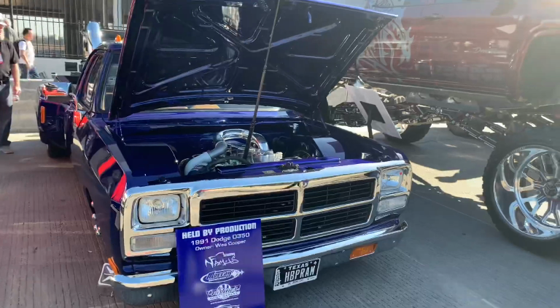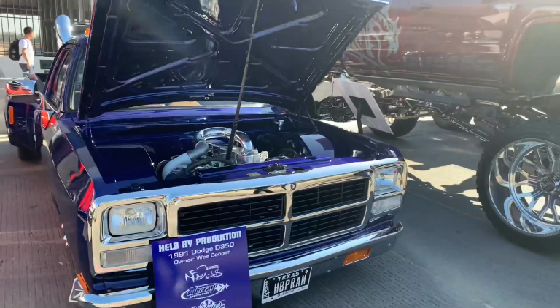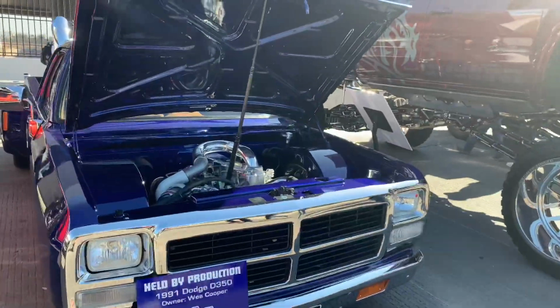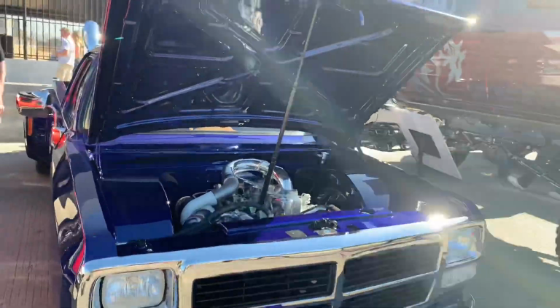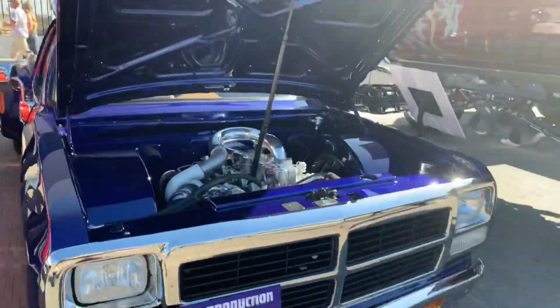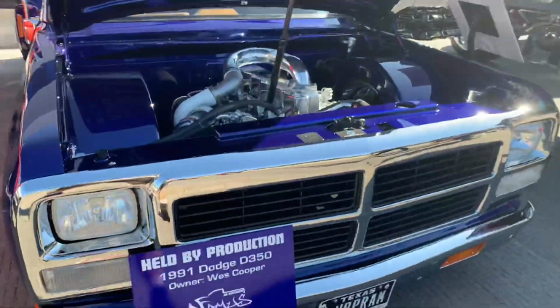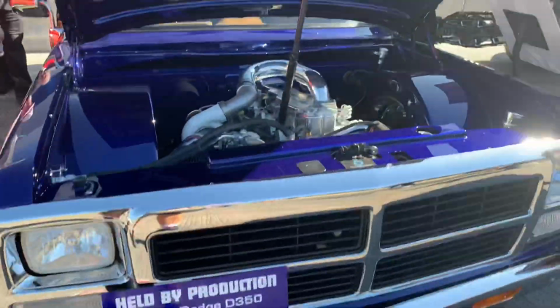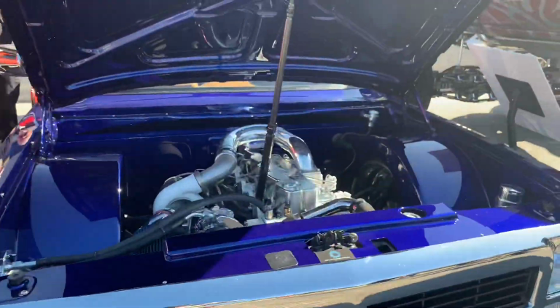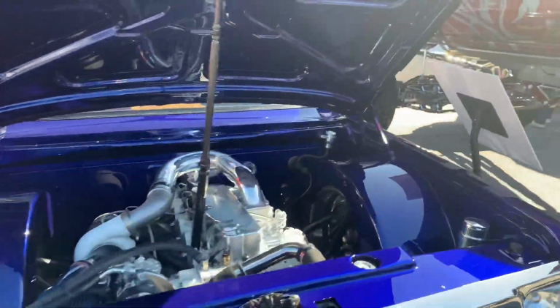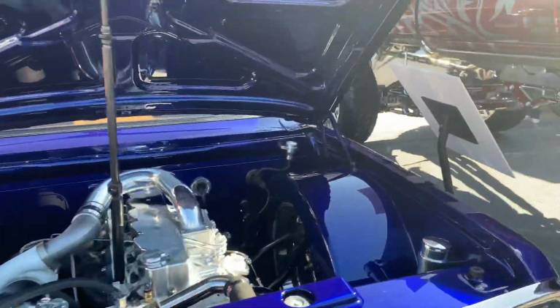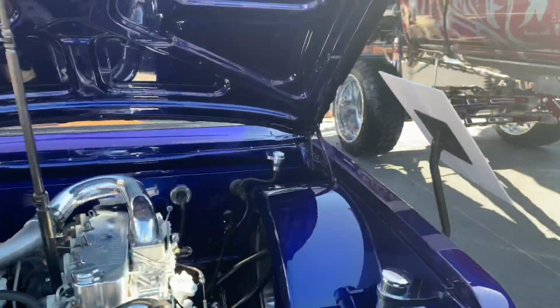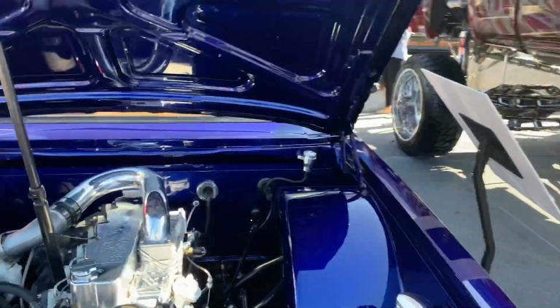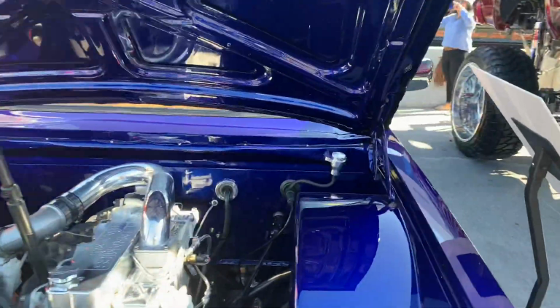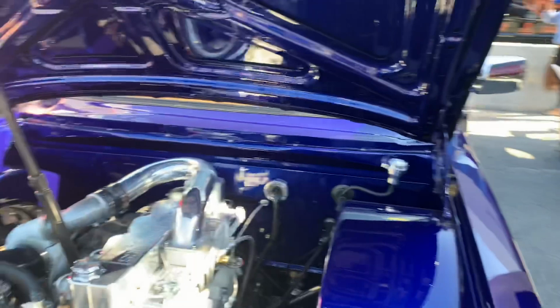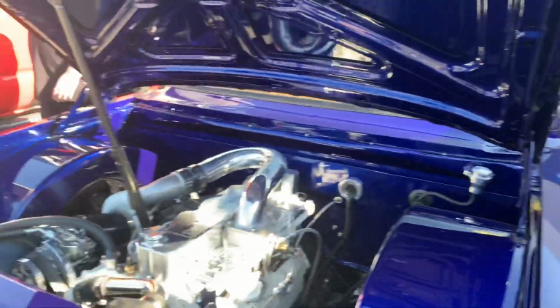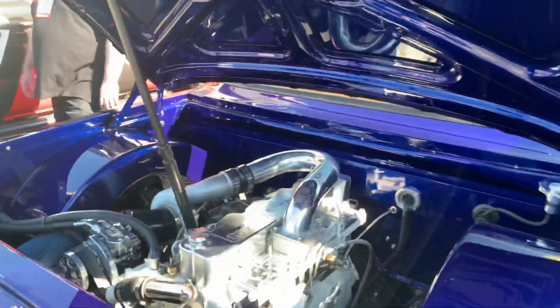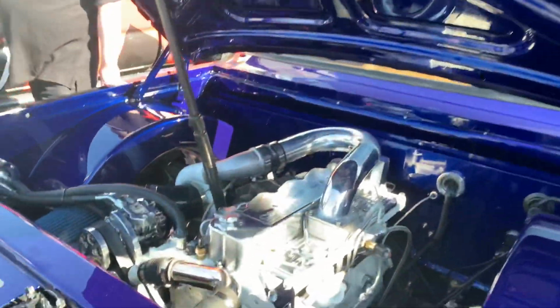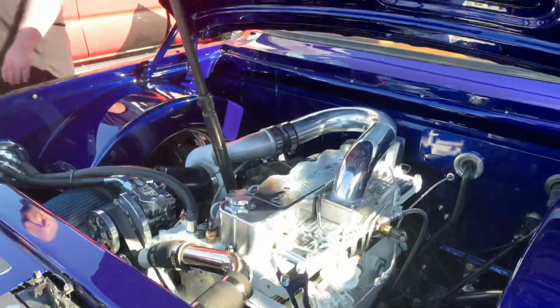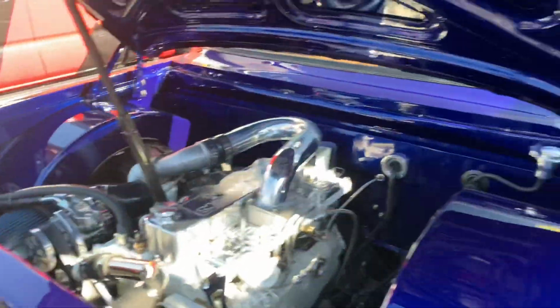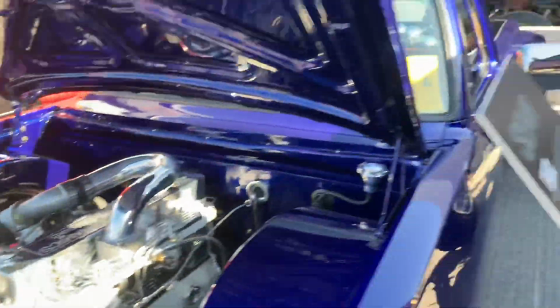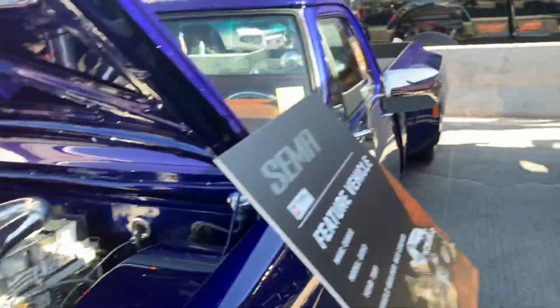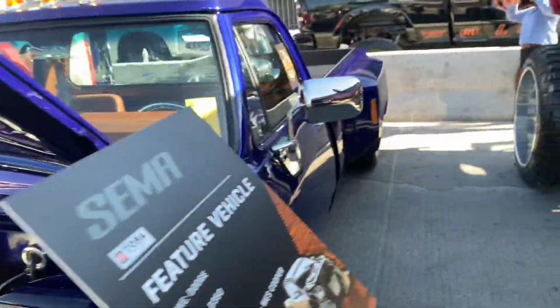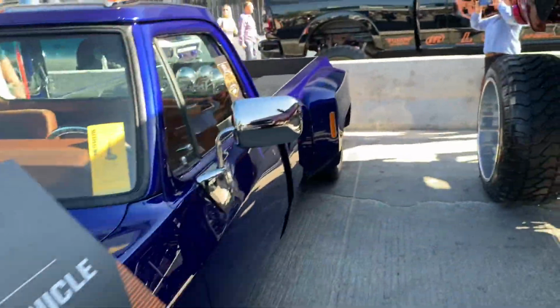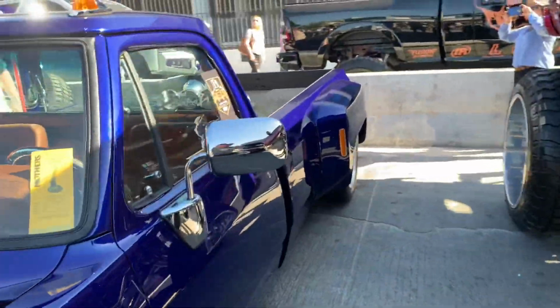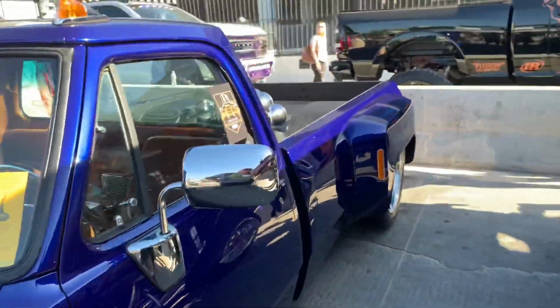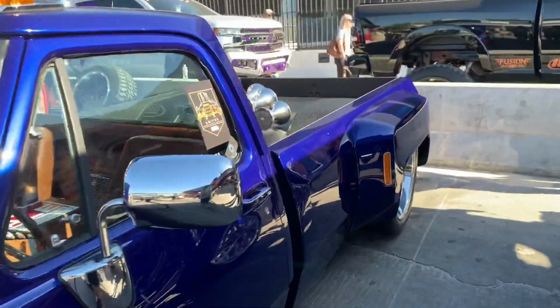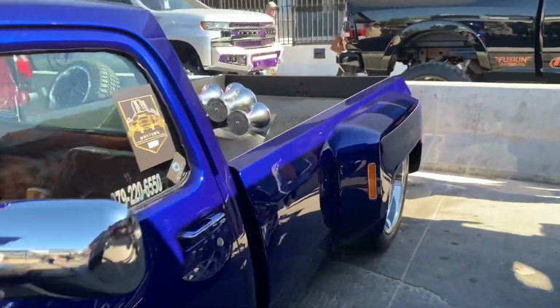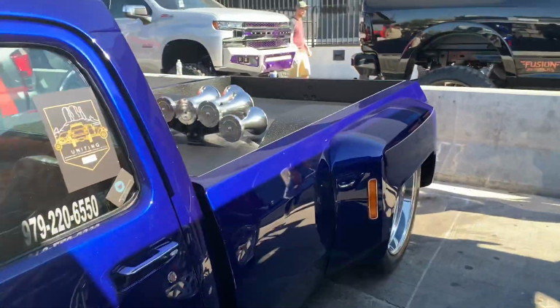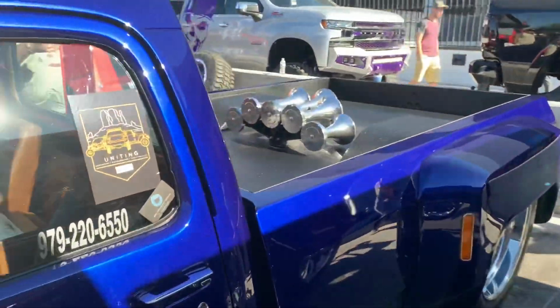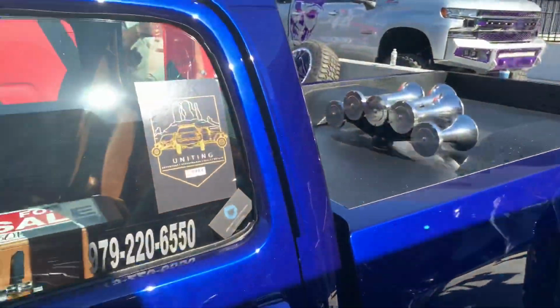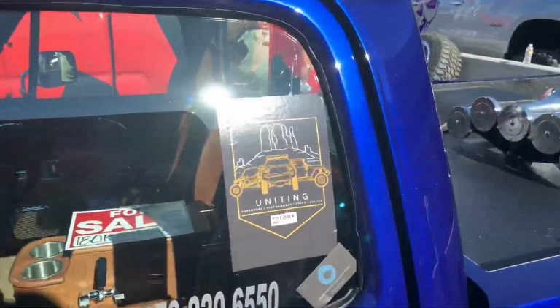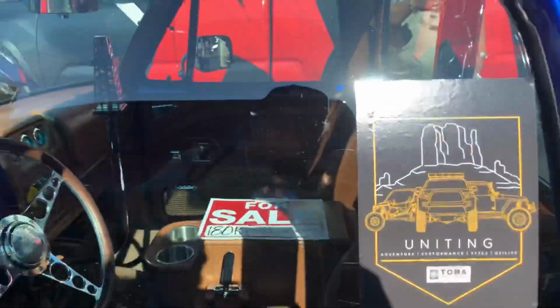Here's one for all the truck fans. This is a '91 Dodge, first-generation Cummins 12-valve. Fully custom dually.